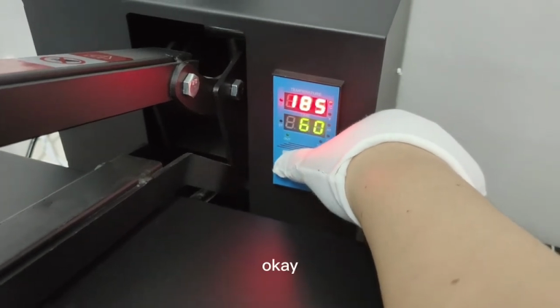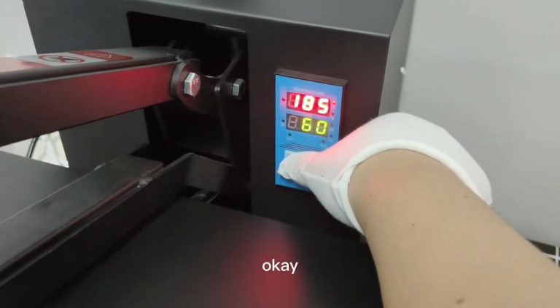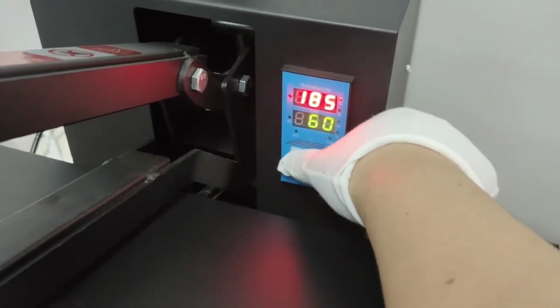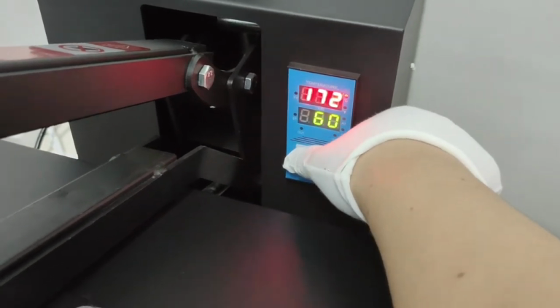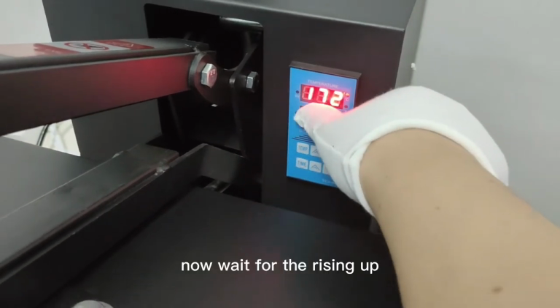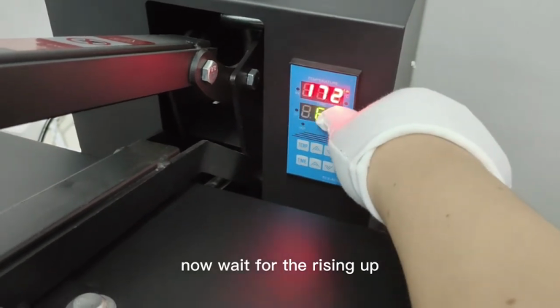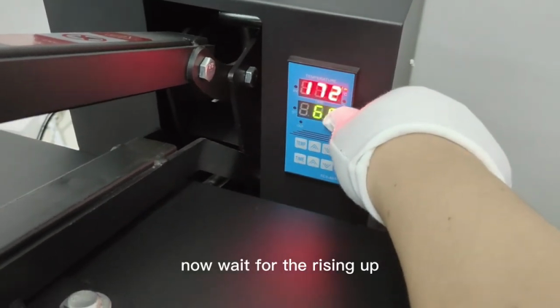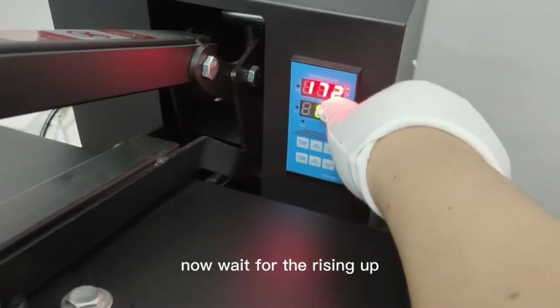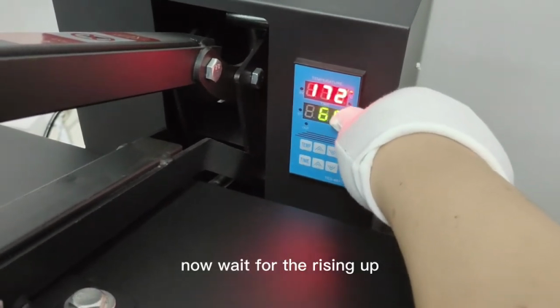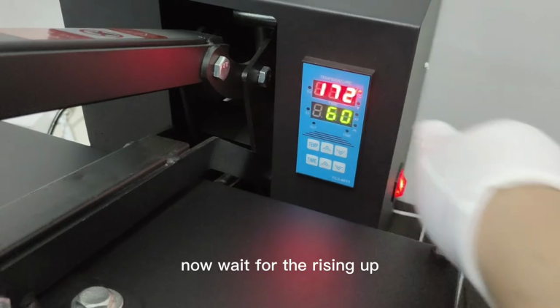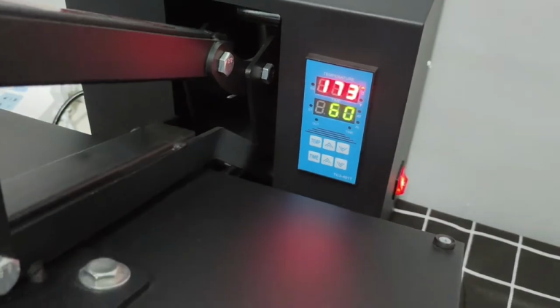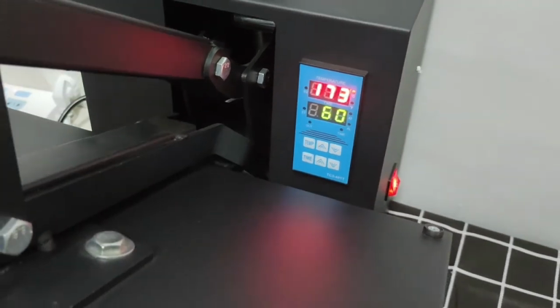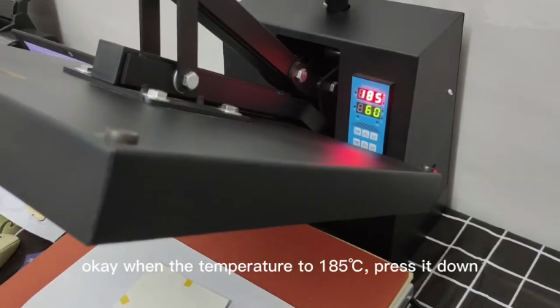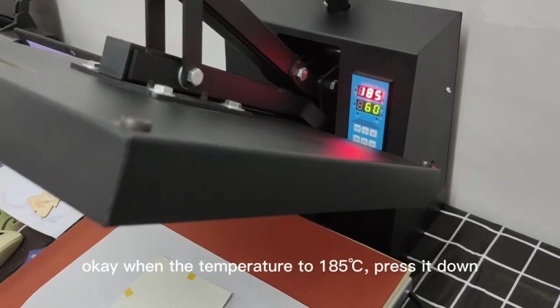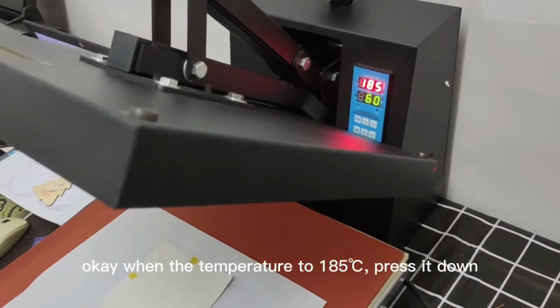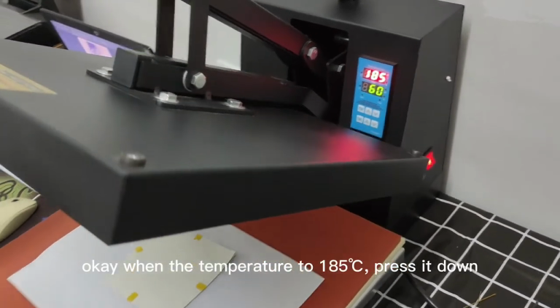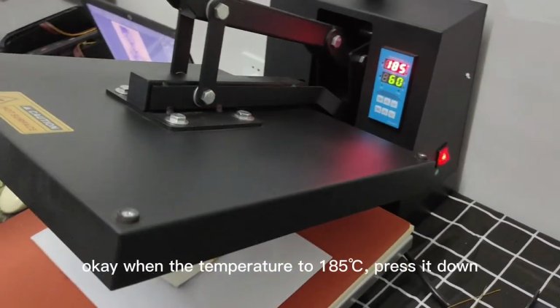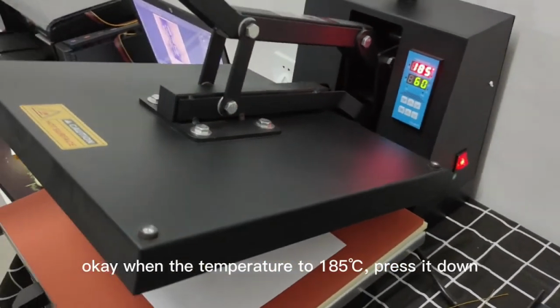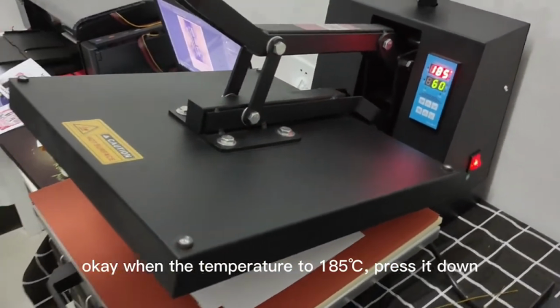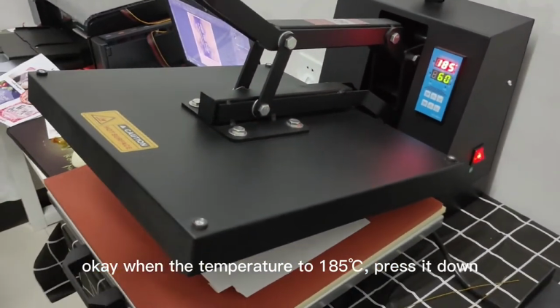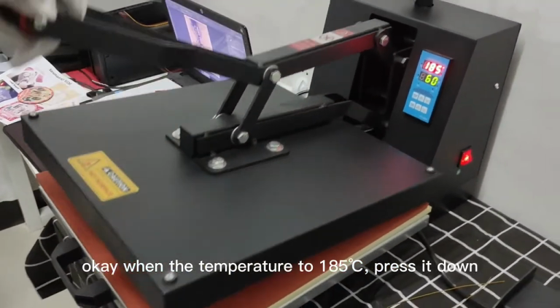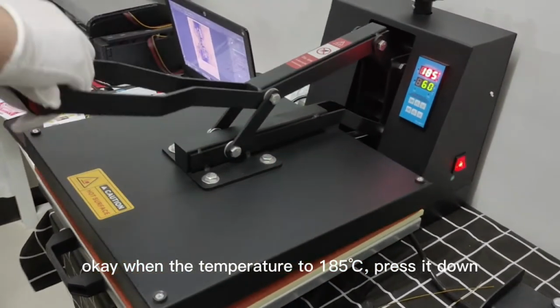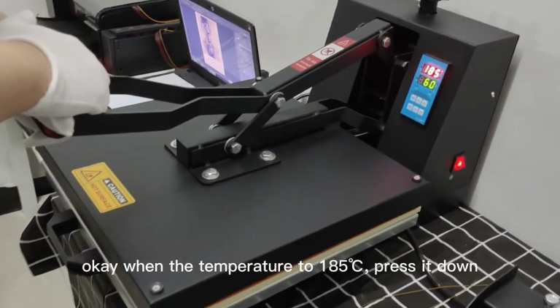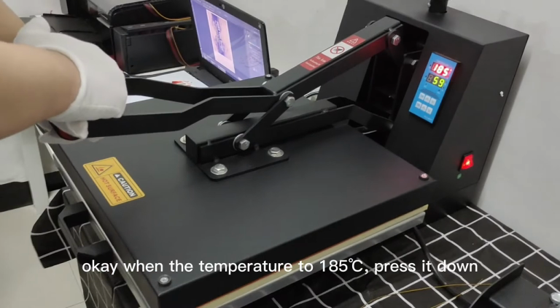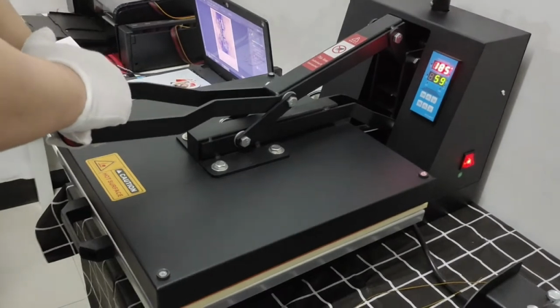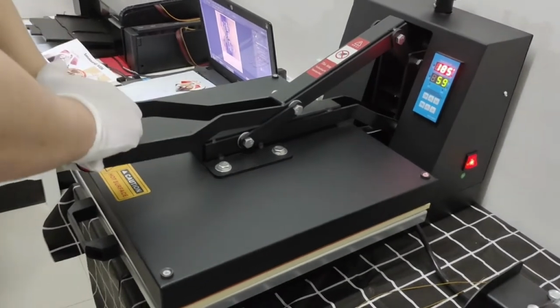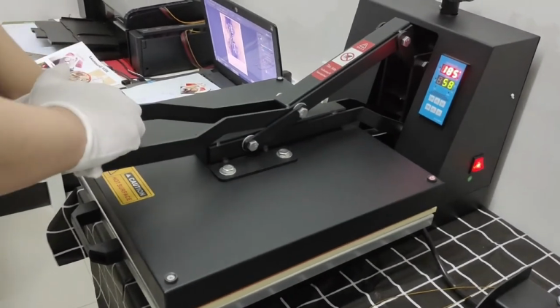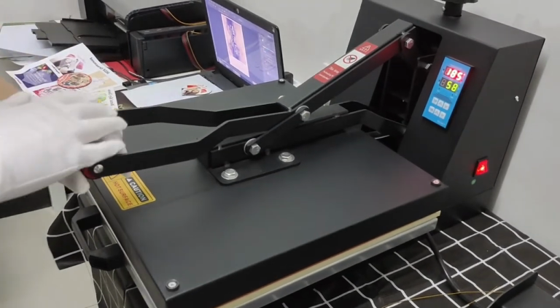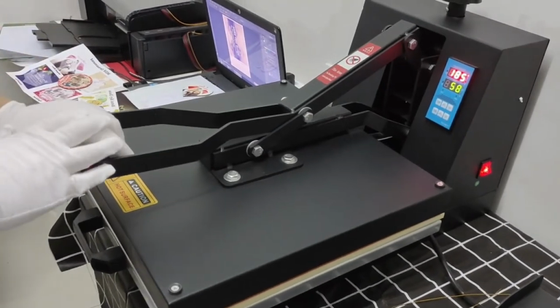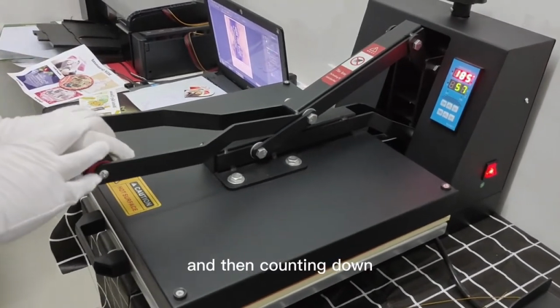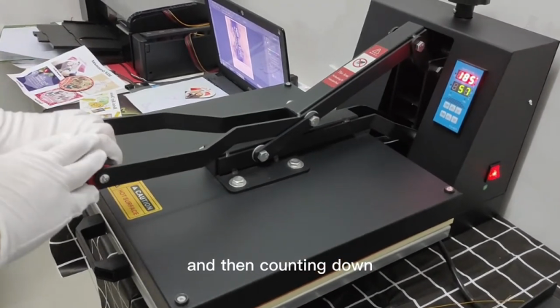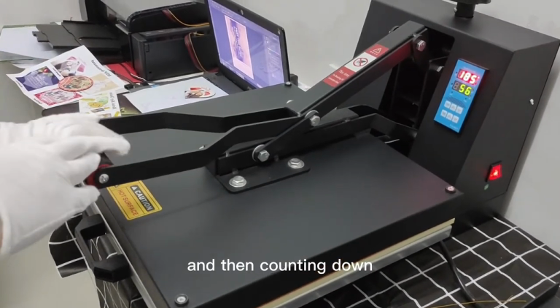Now wait for the heating up. When the temperature arrives at 185, press down, and then start counting down.